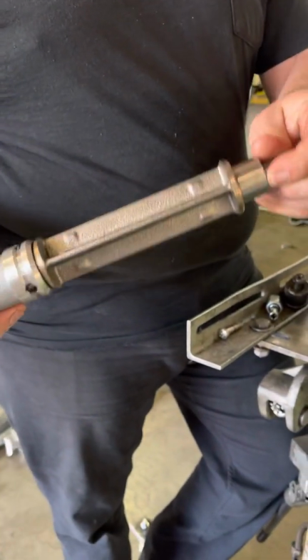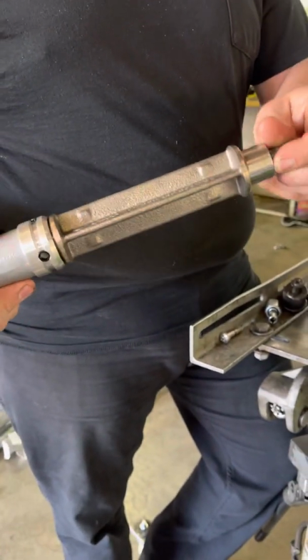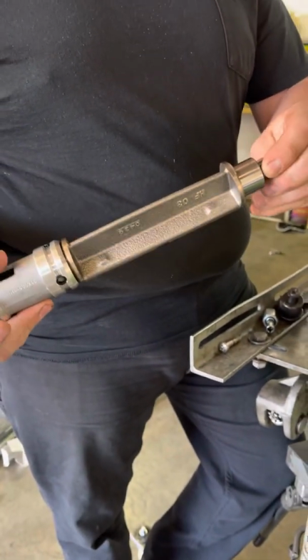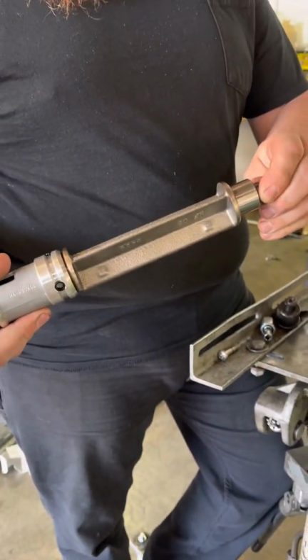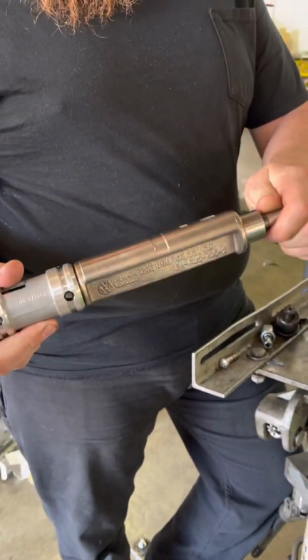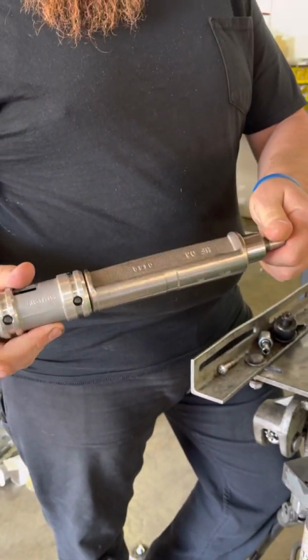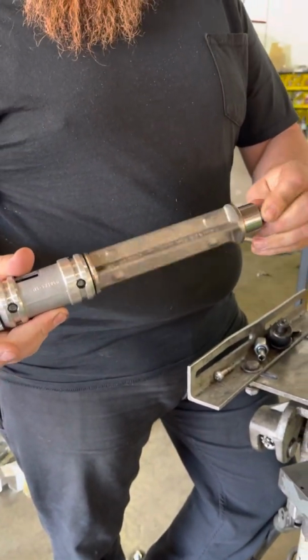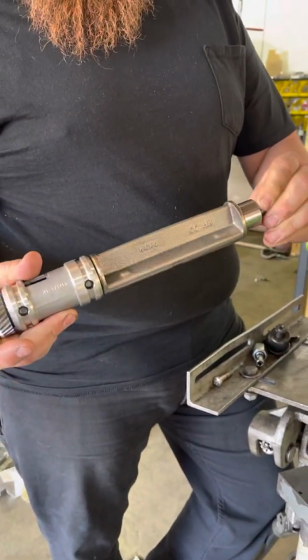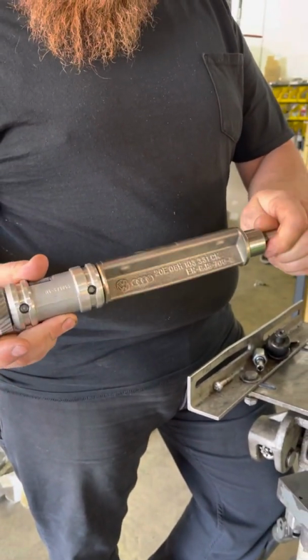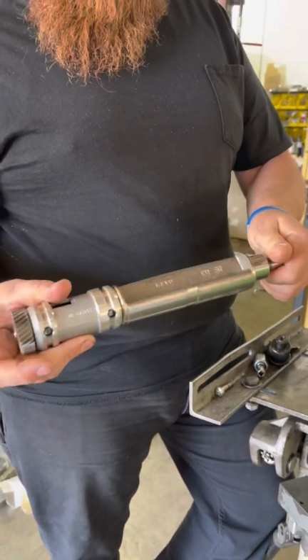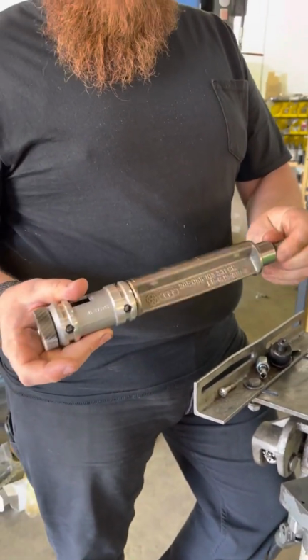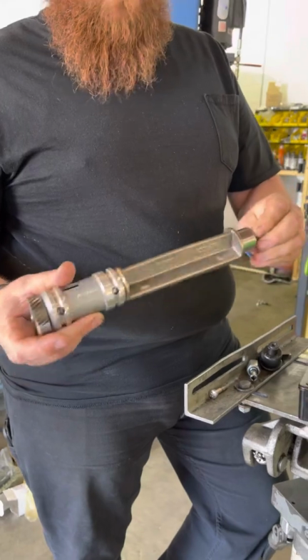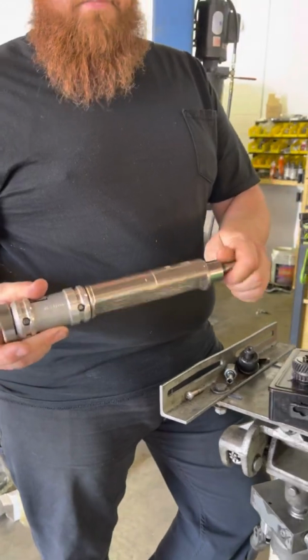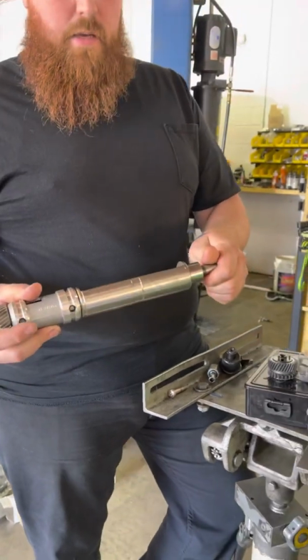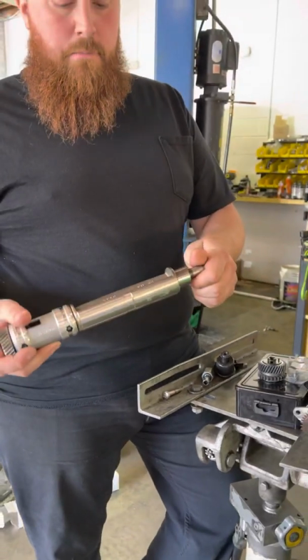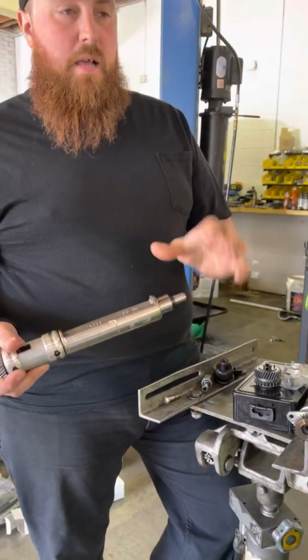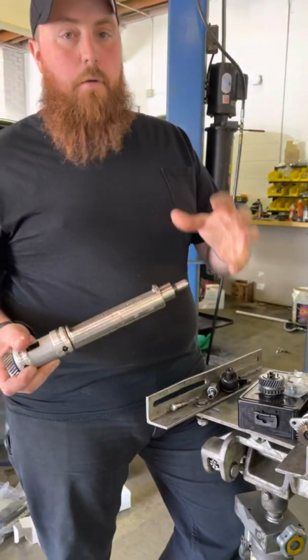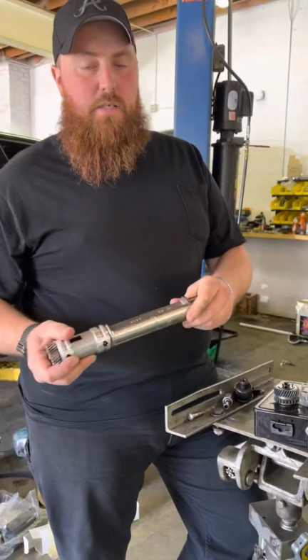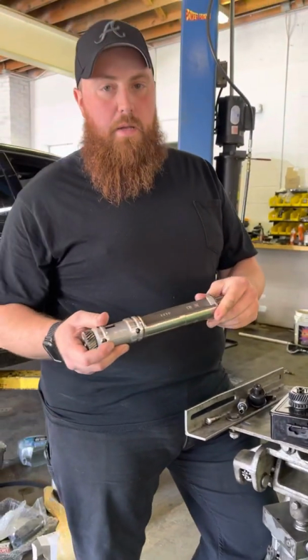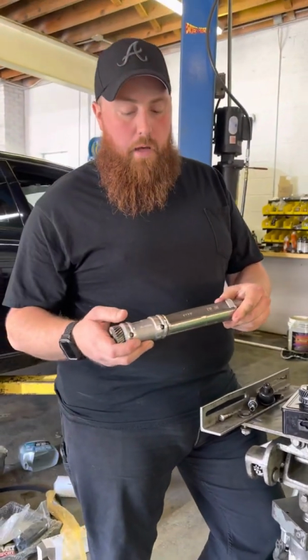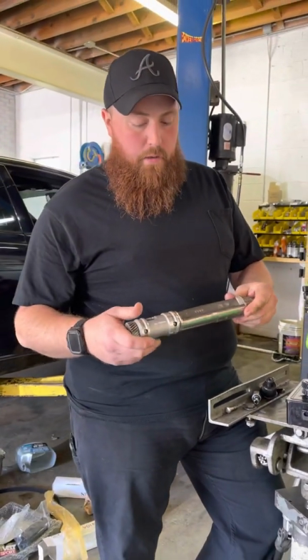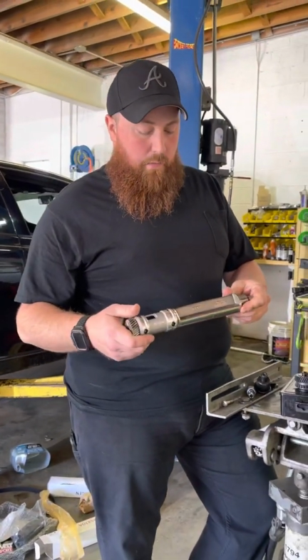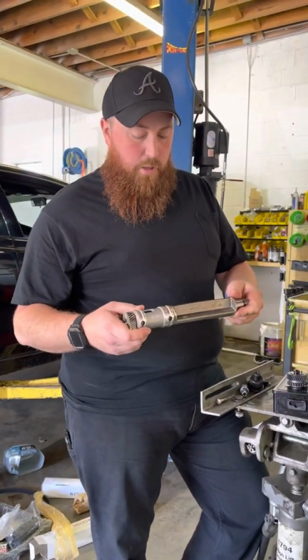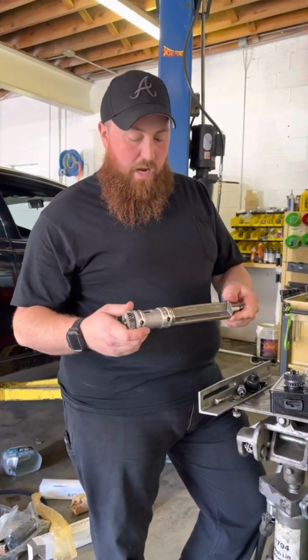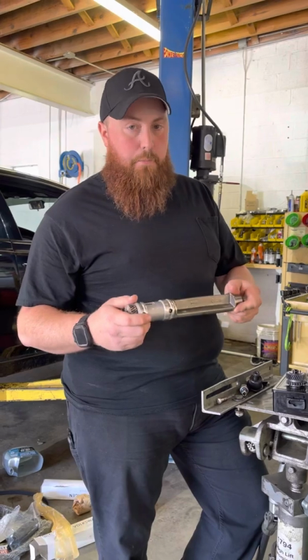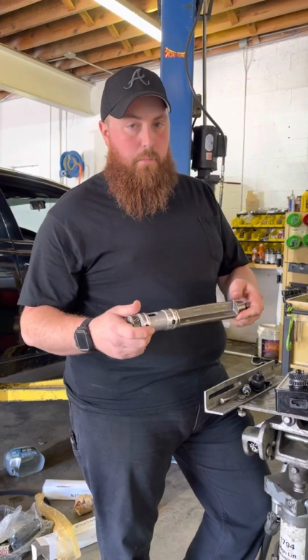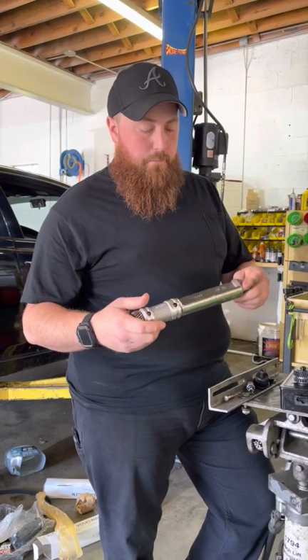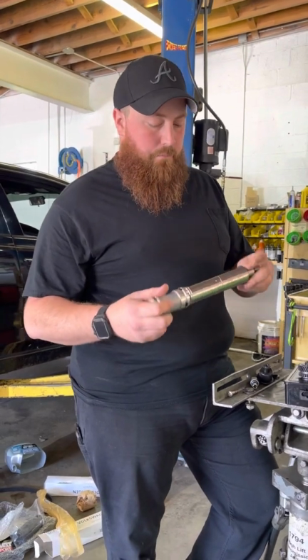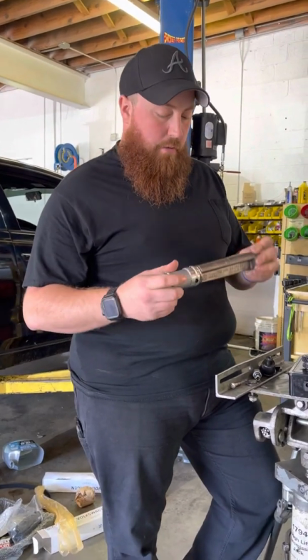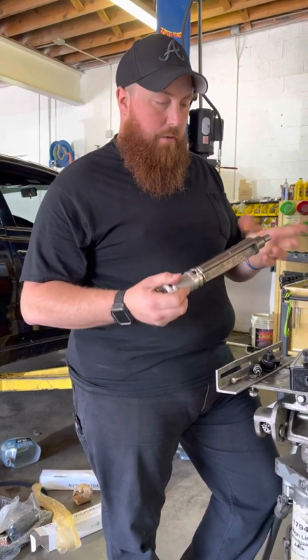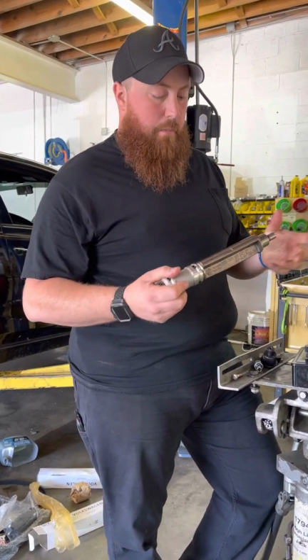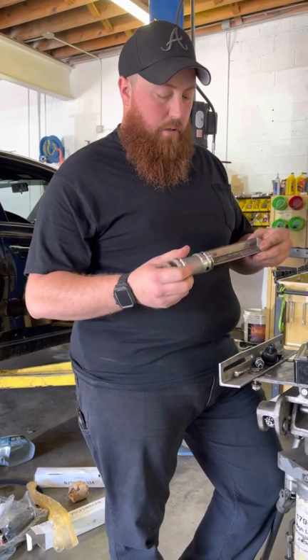Keep in mind the exhaust balance shaft is very similar to this, but it has a shelf it sits in in the block. The exhaust balance shaft is a different part number, and you can tell the difference between the two by the part number.